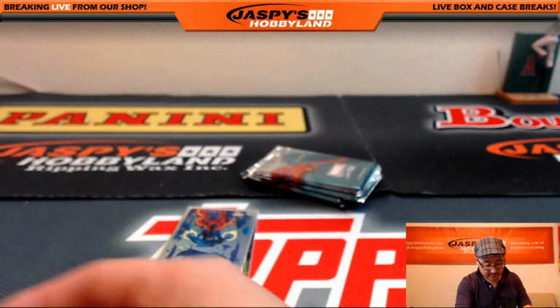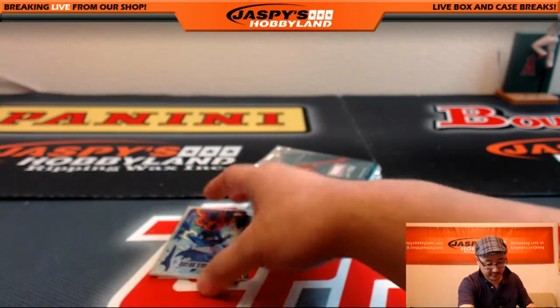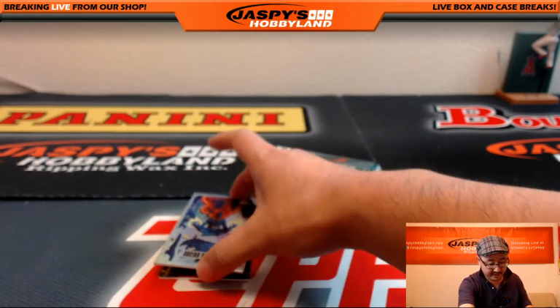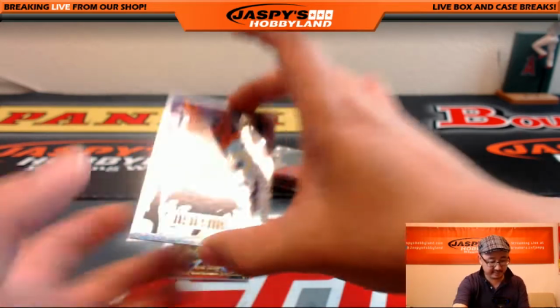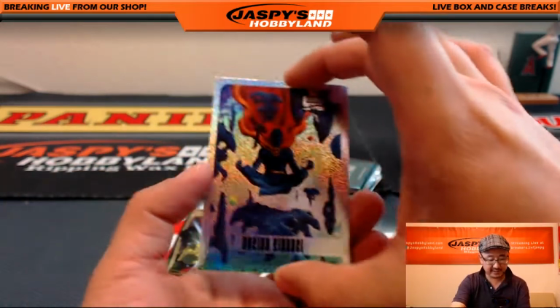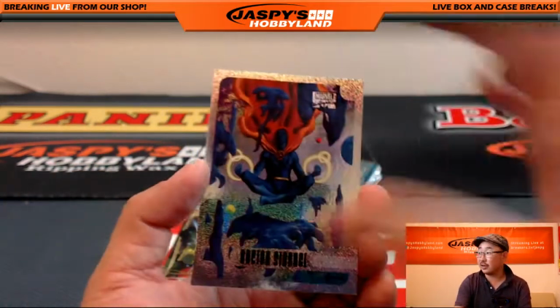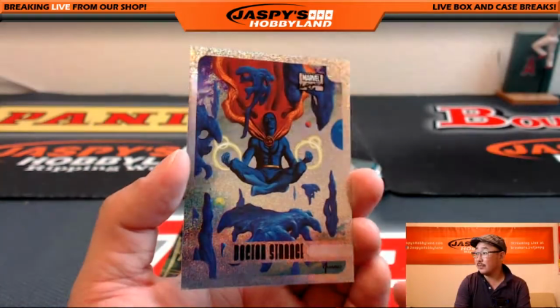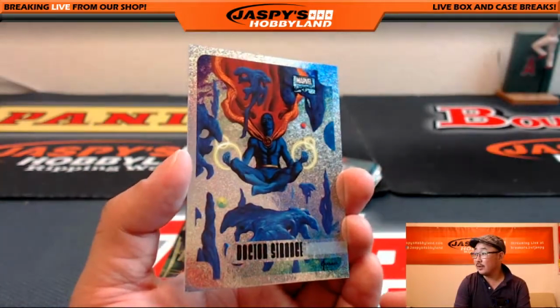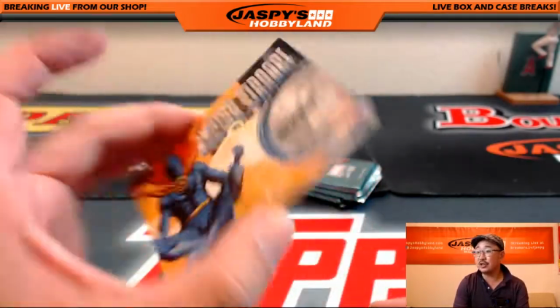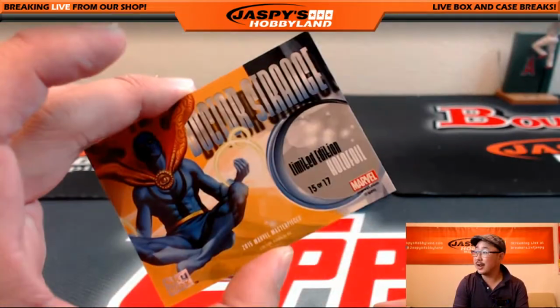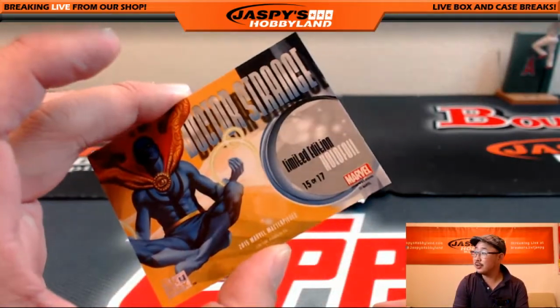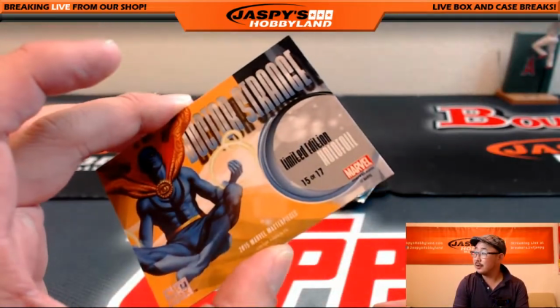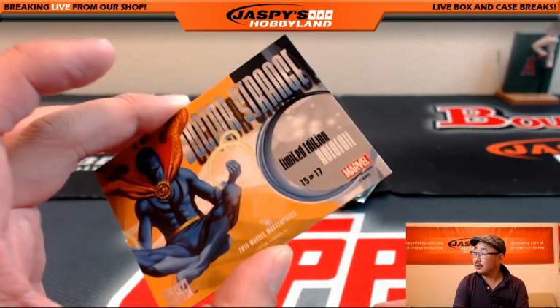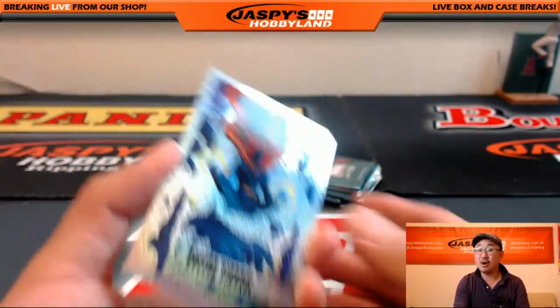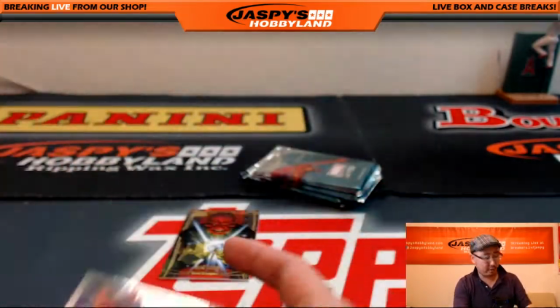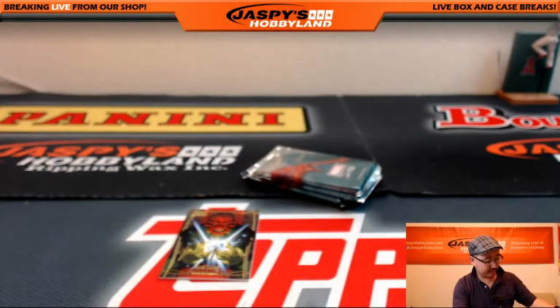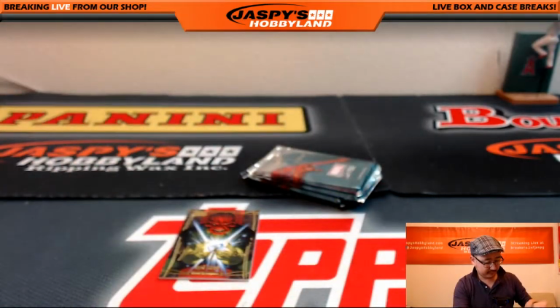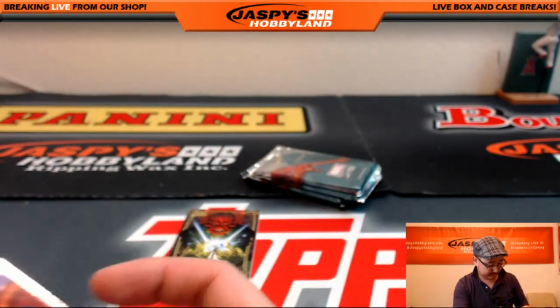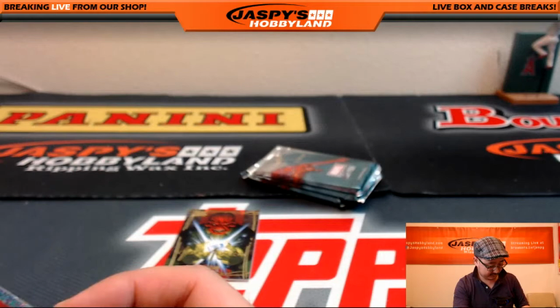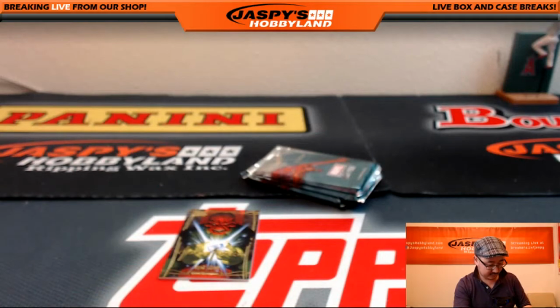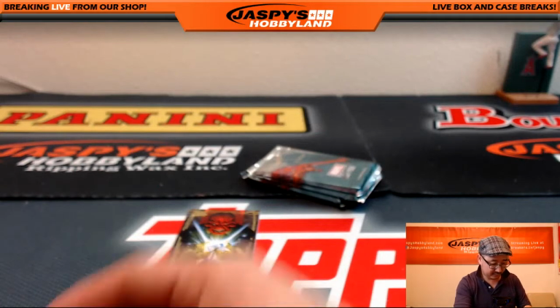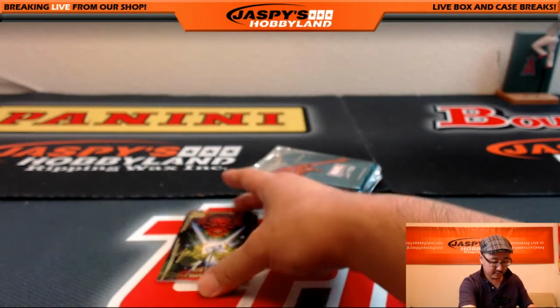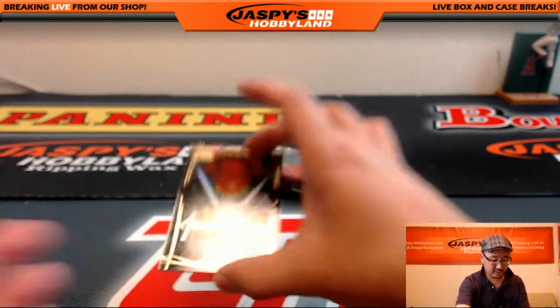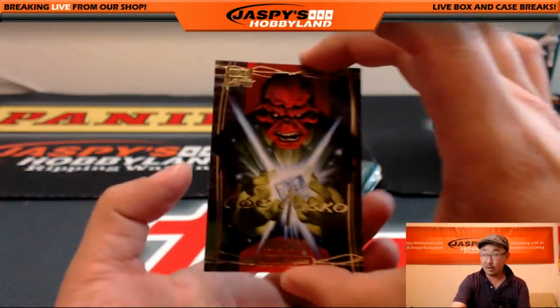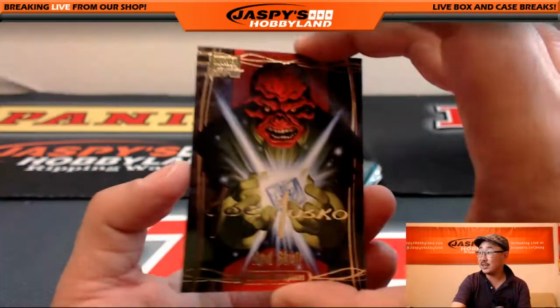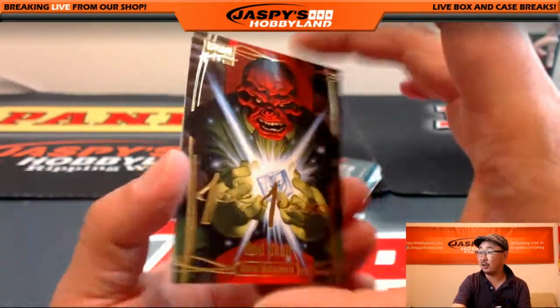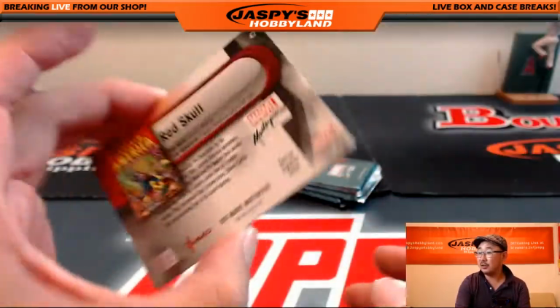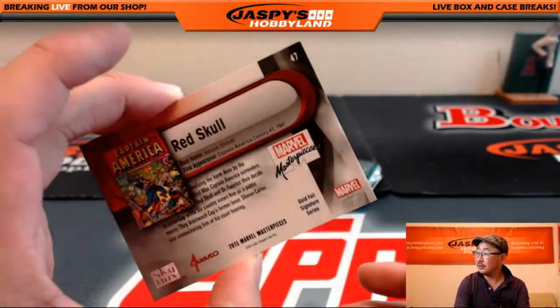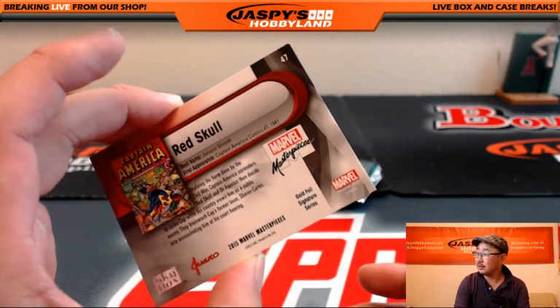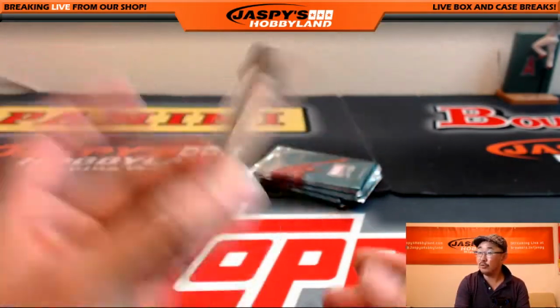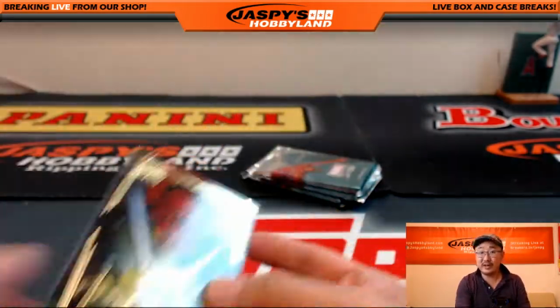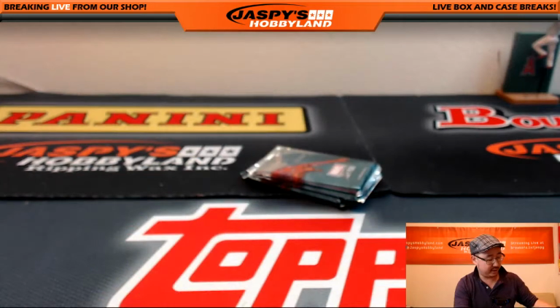Big fan of this insert — Doctor Strange, nice hollow foil. Red Skull, gold foil signature series.